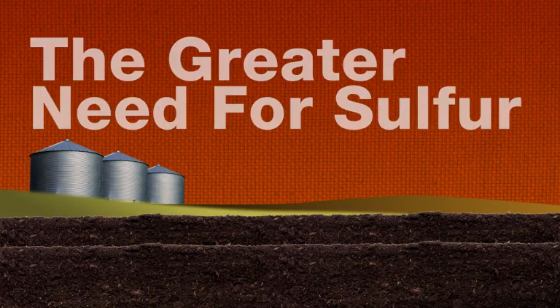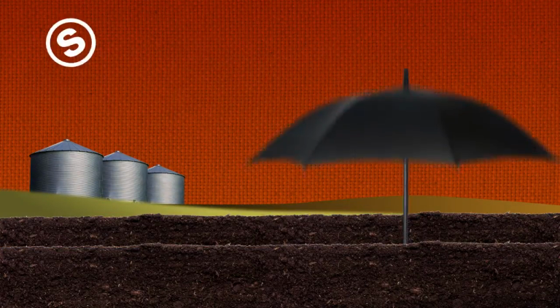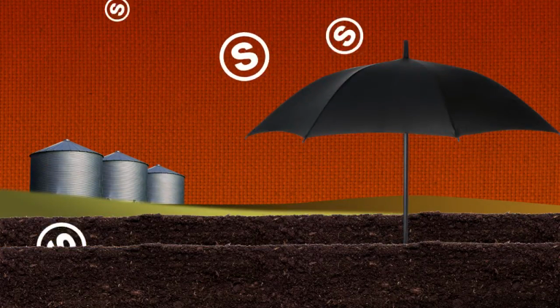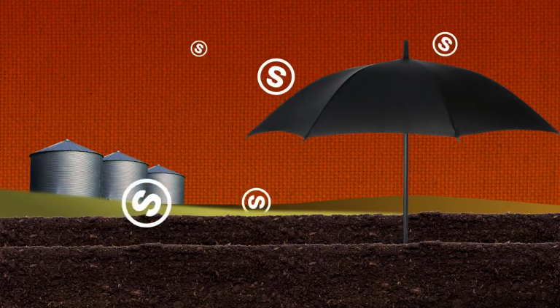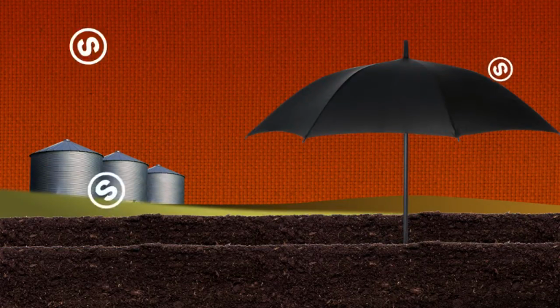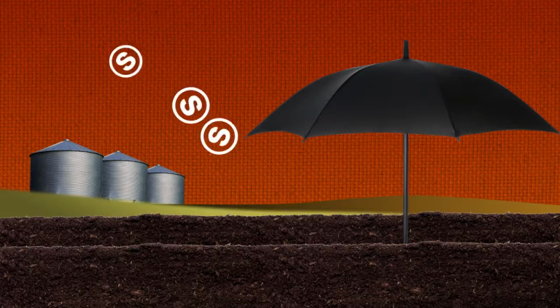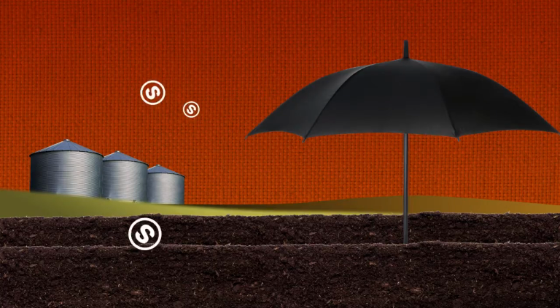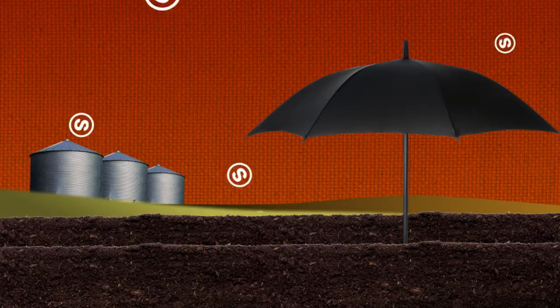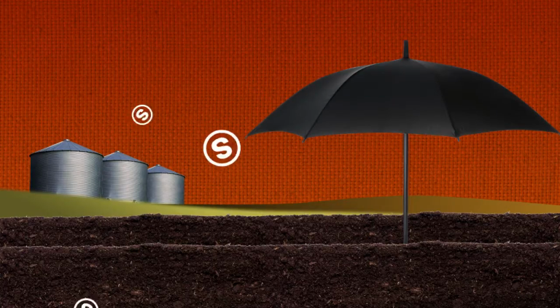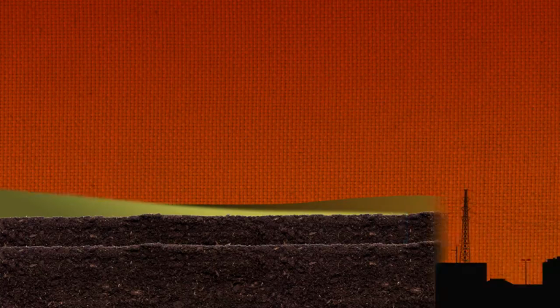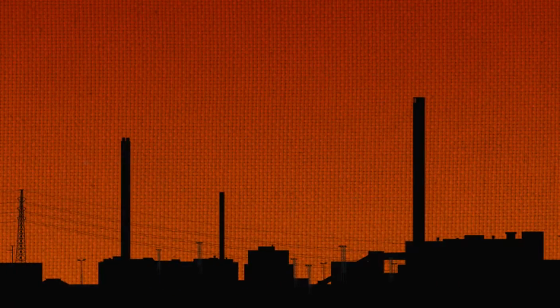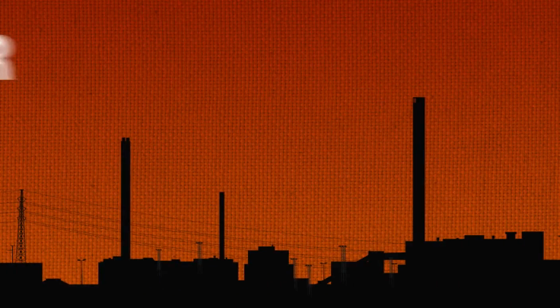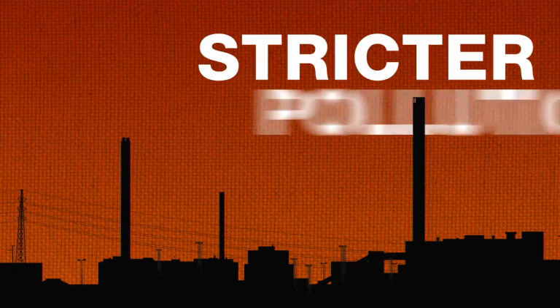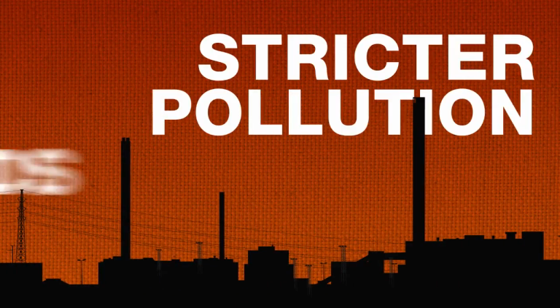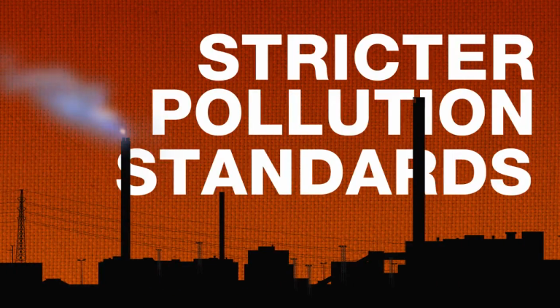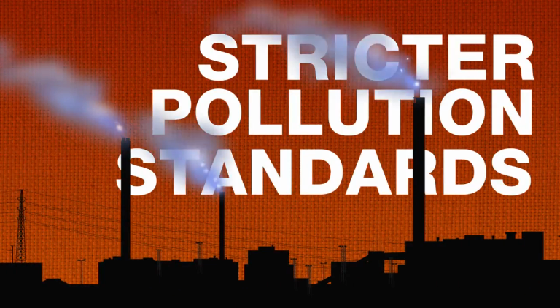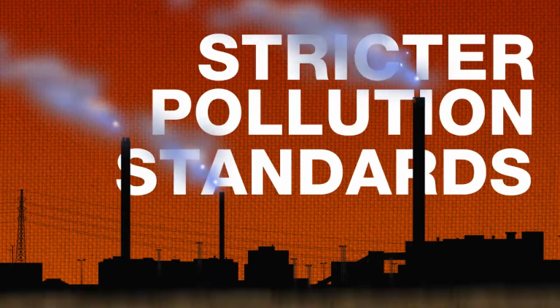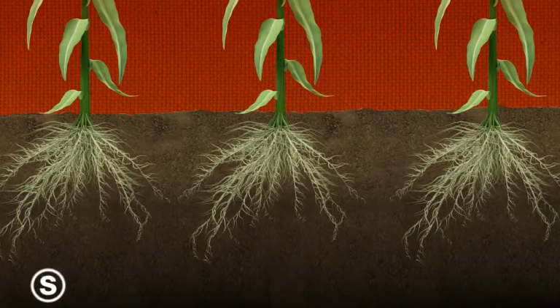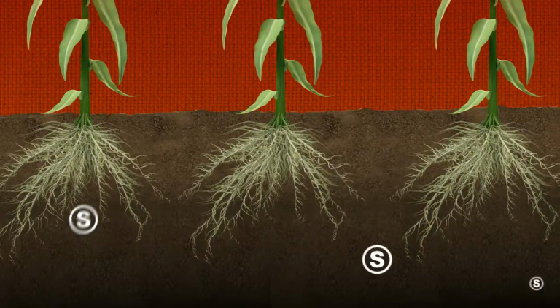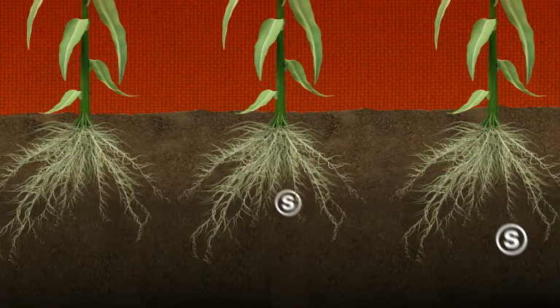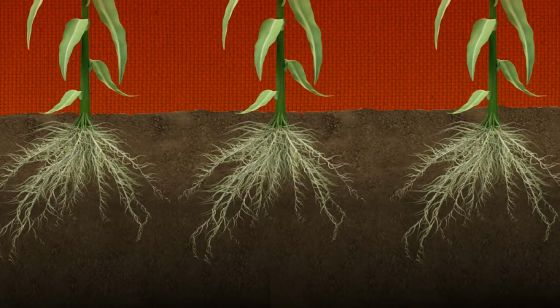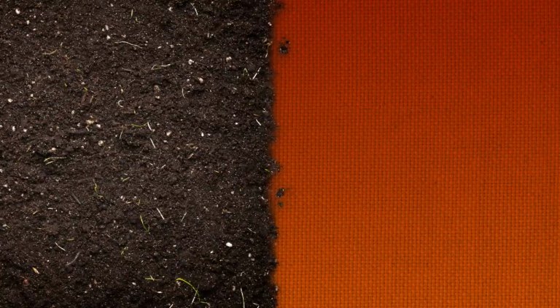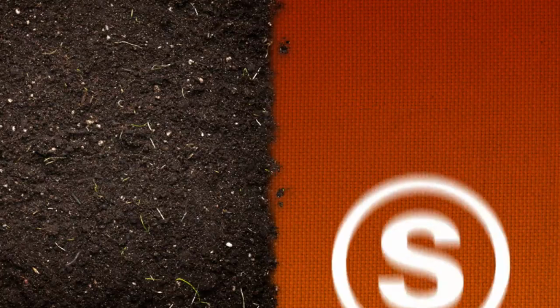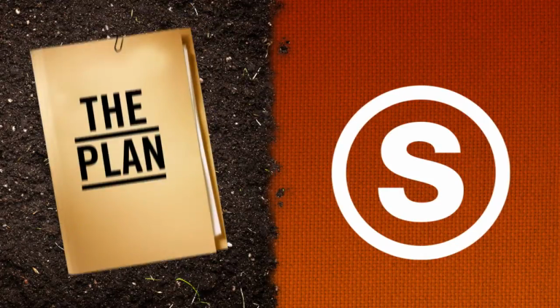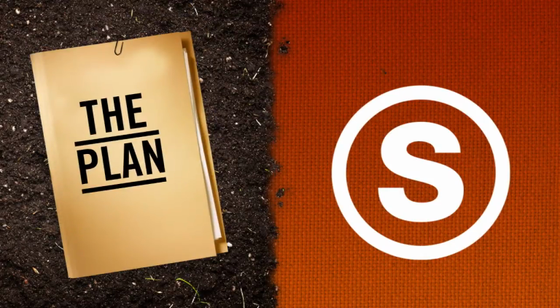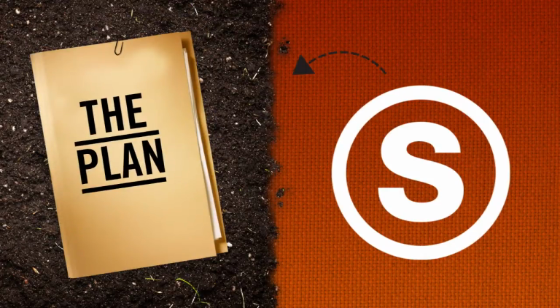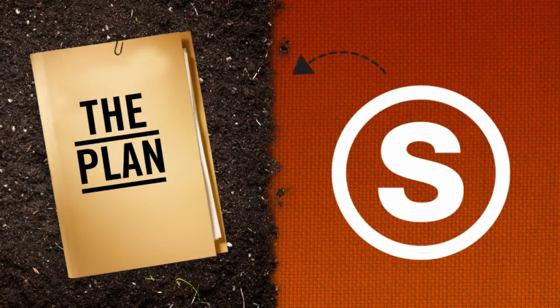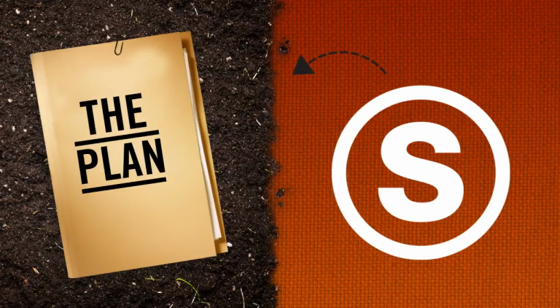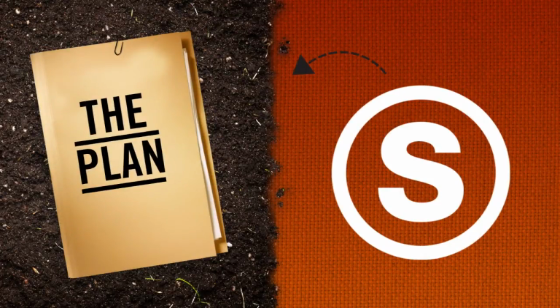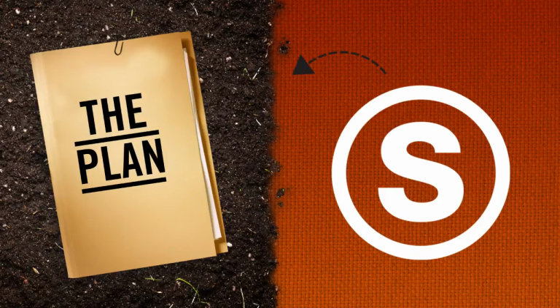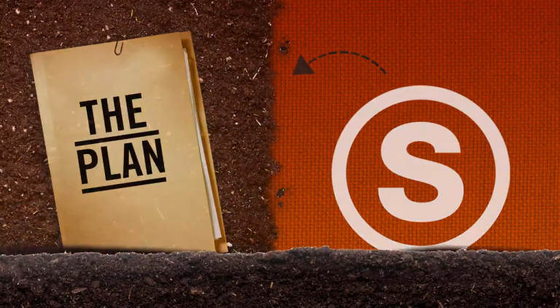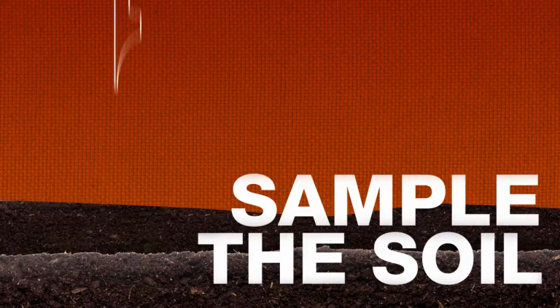It used to be that sulfur fell on fields like rain — with the rain, actually. But thanks to stricter air pollution standards and sulfur depletion from increased yields, it's more important than ever to include sulfur as part of your balanced crop nutrition plan.